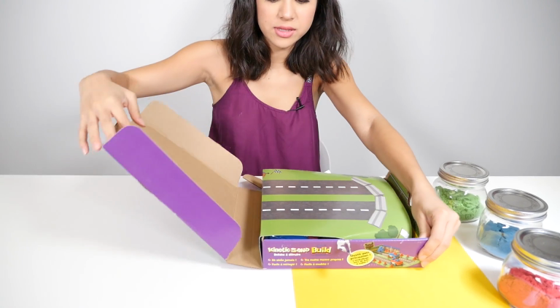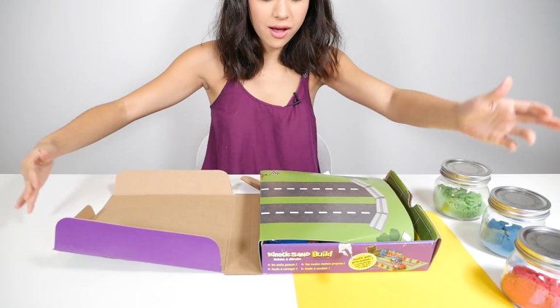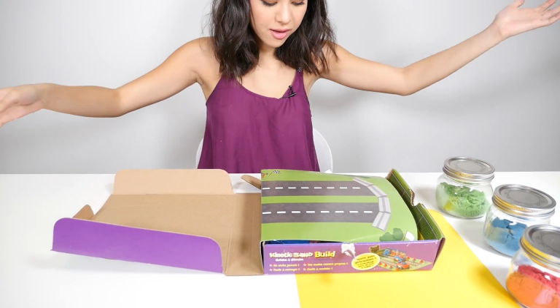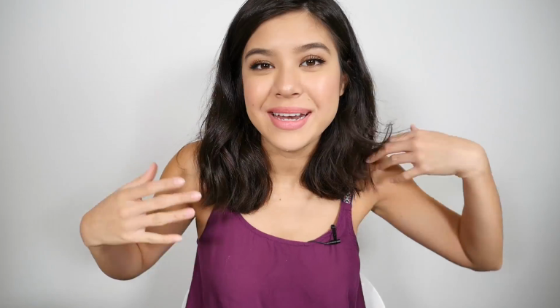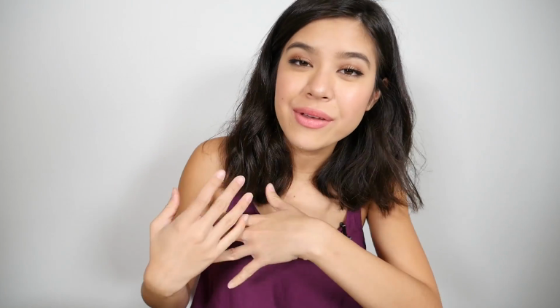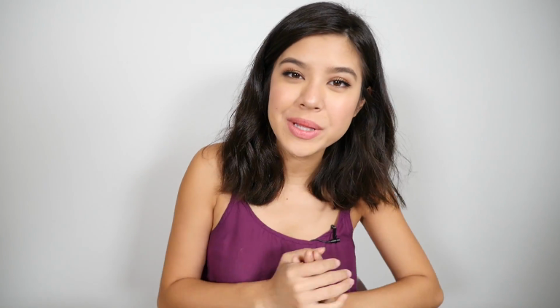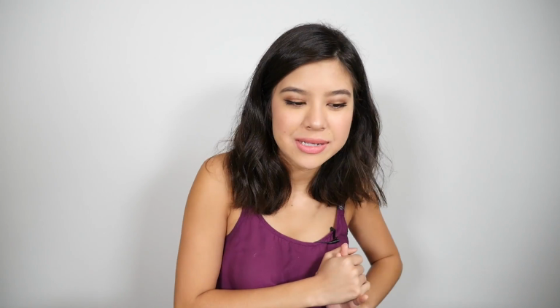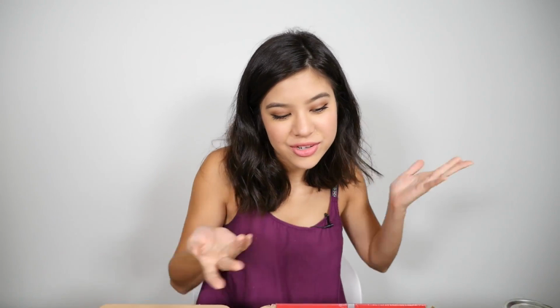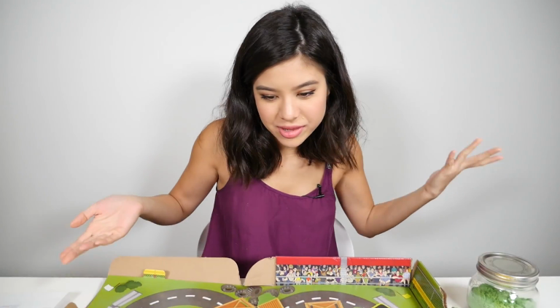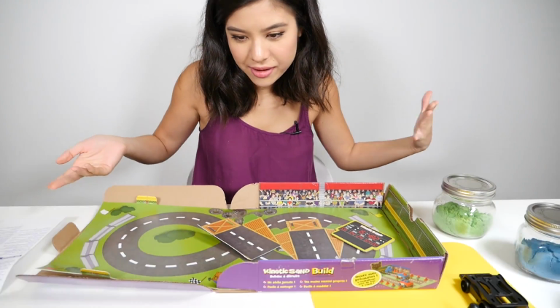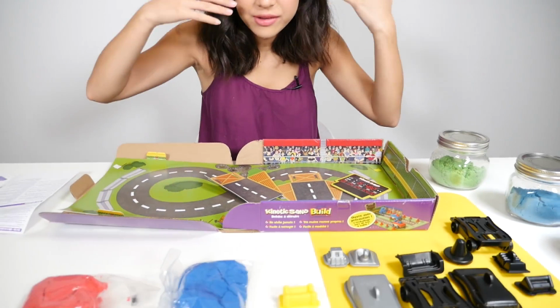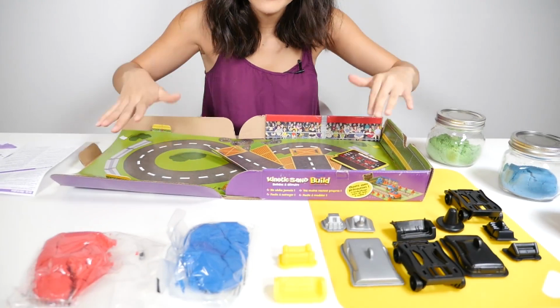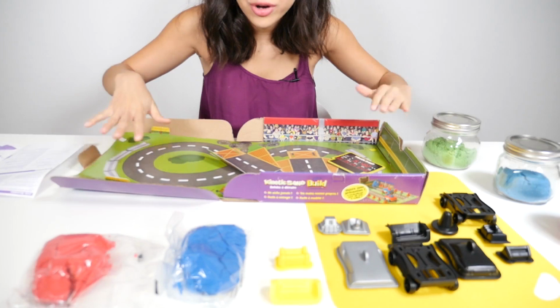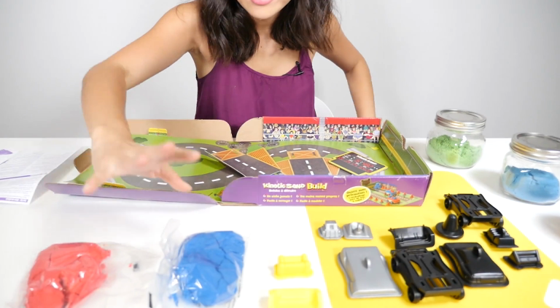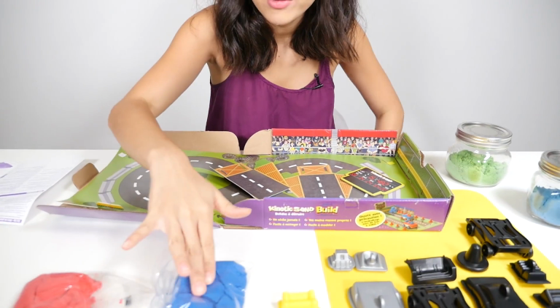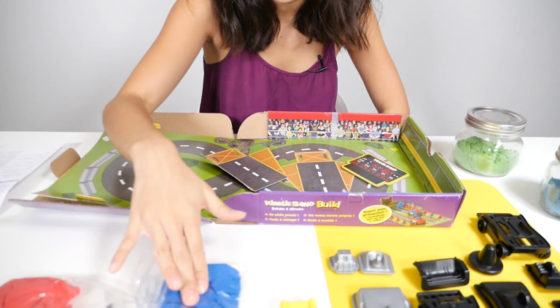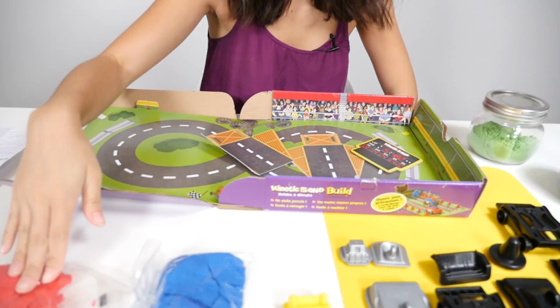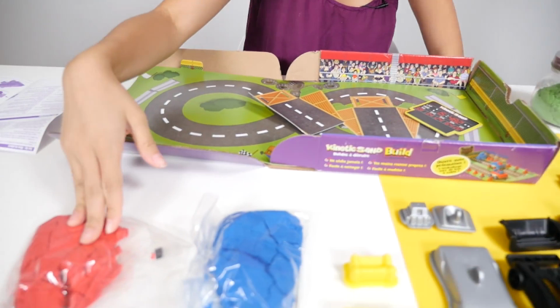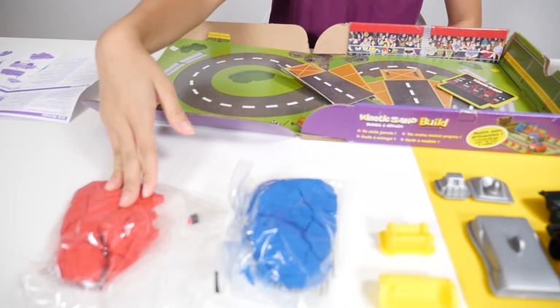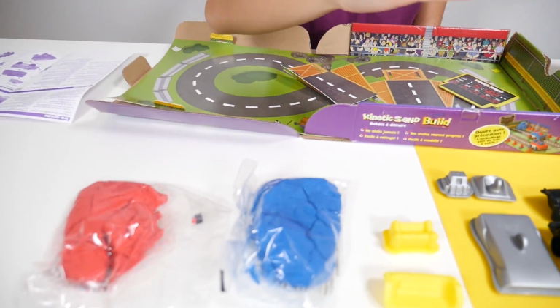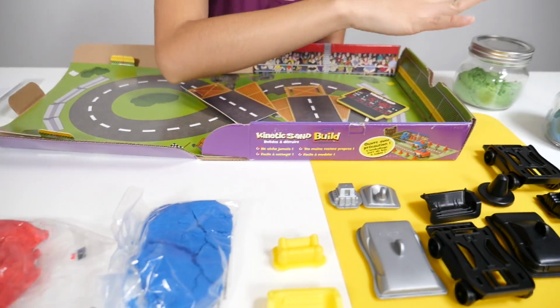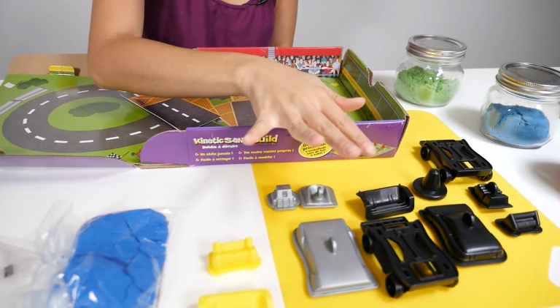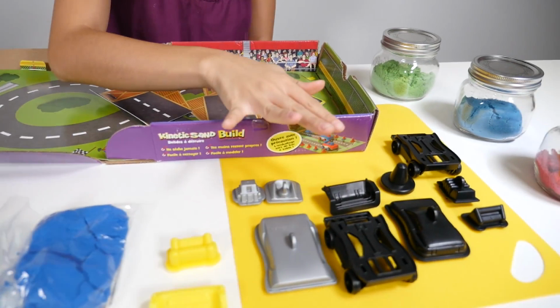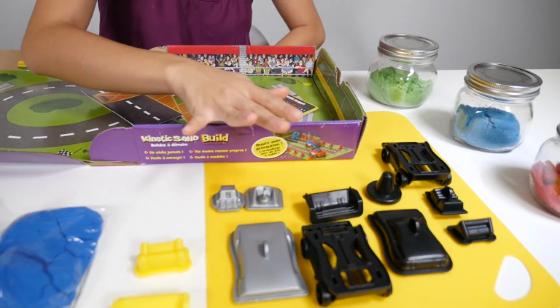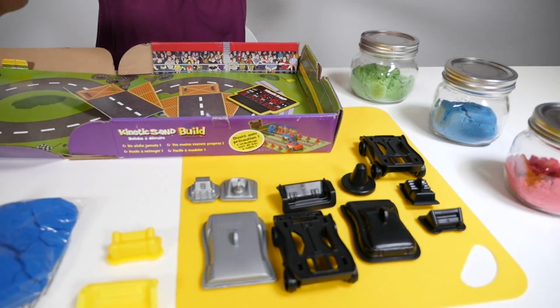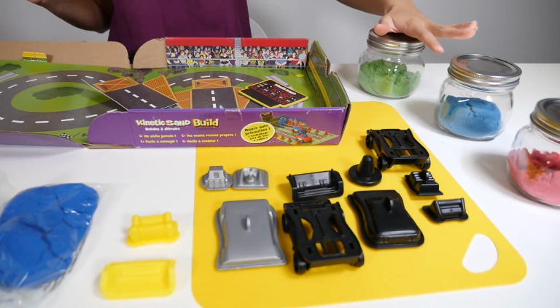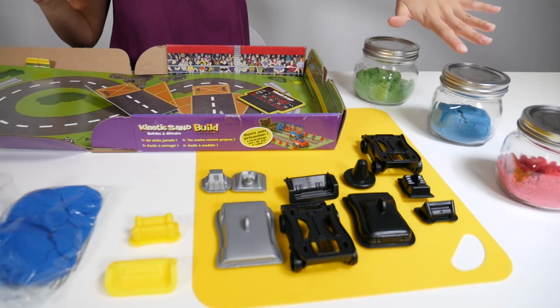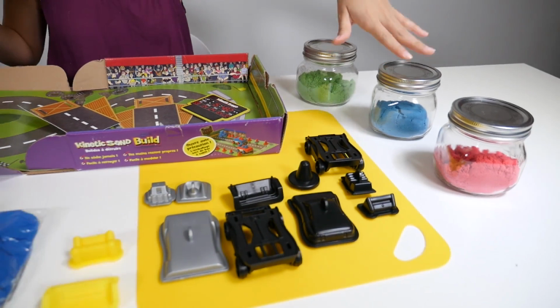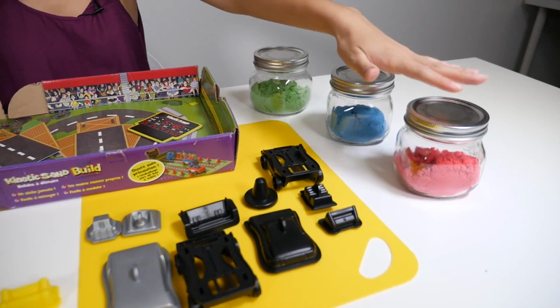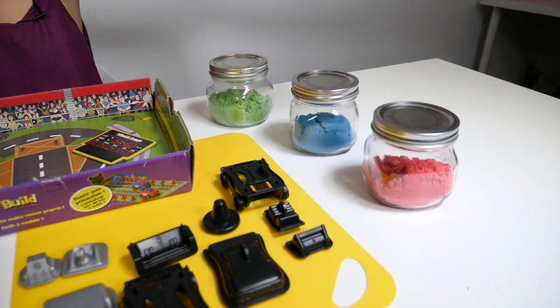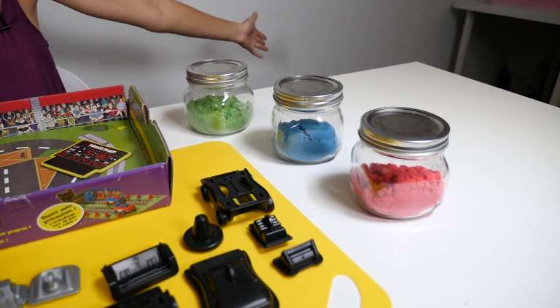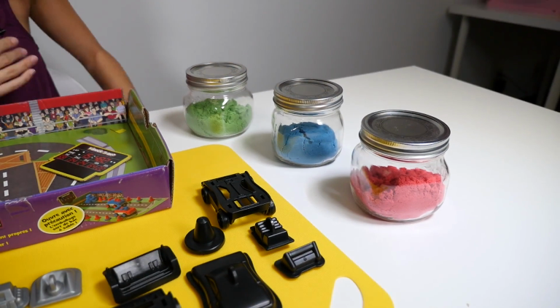Ta-da! Now that we have opened the box, let's look at everything we have. It comes with a track, and we have two different kinds of sand here. There are two cars, and as you can see, I have other colors of sand as well.